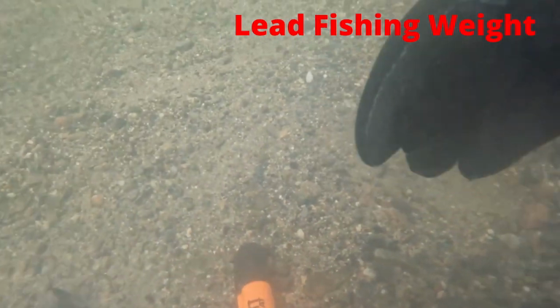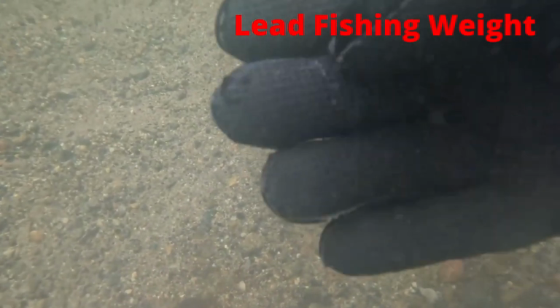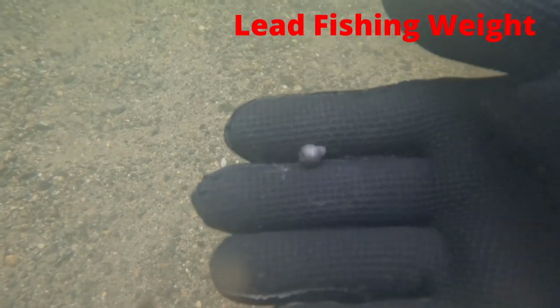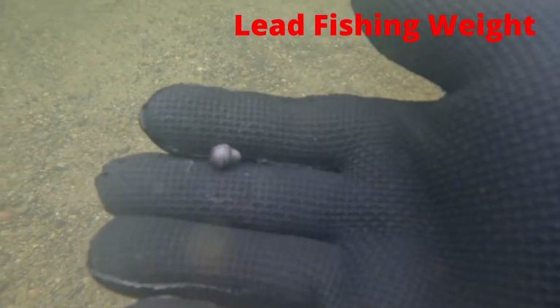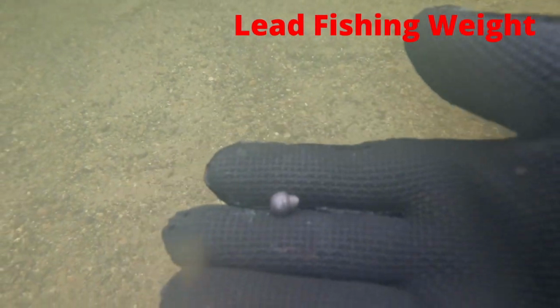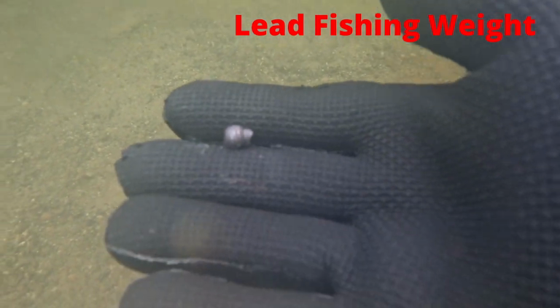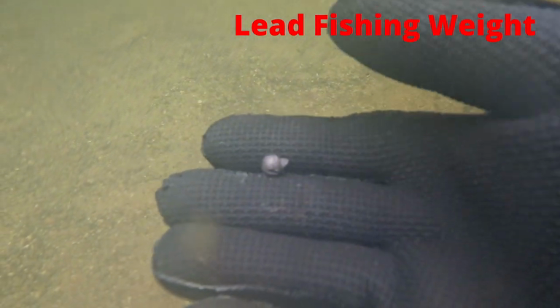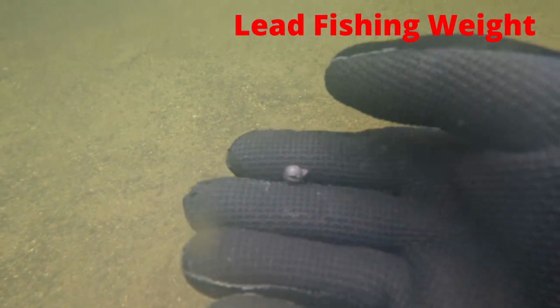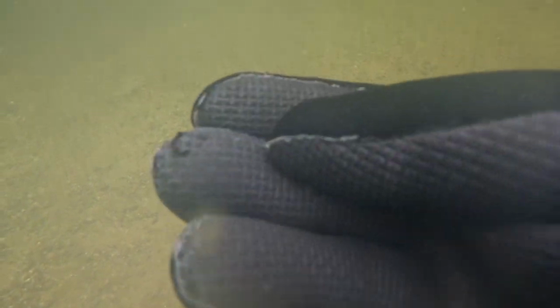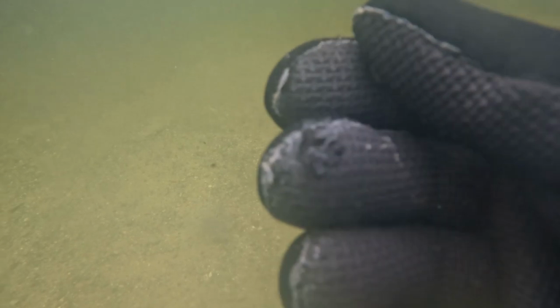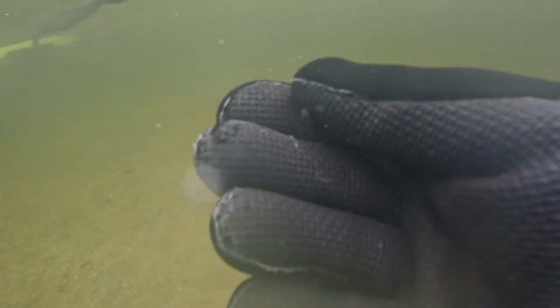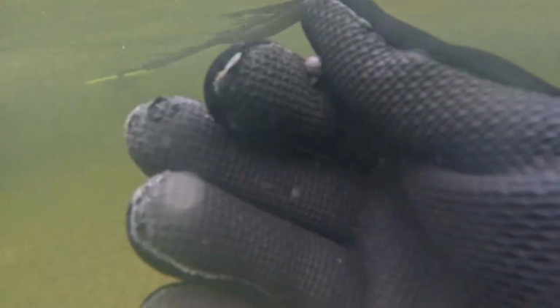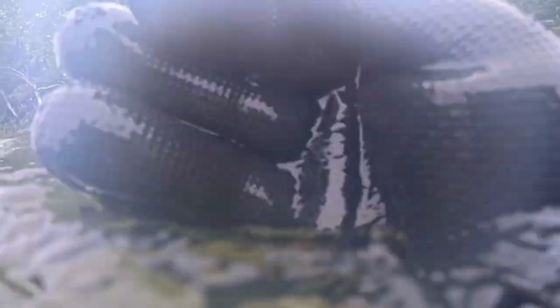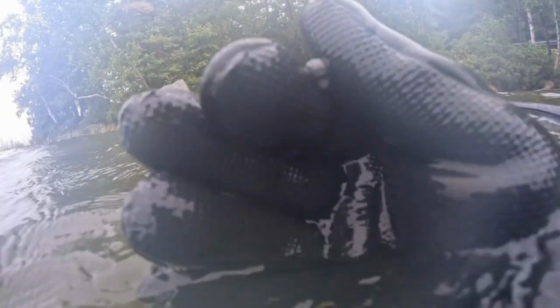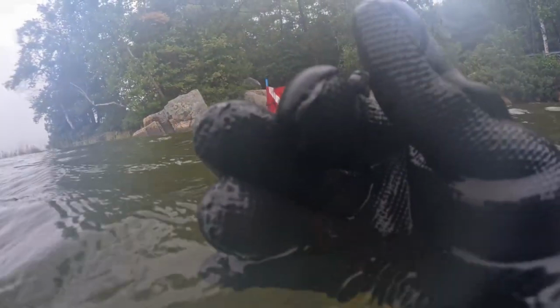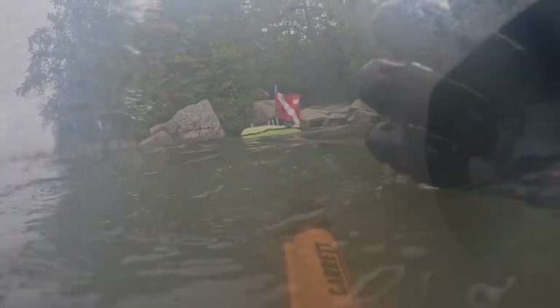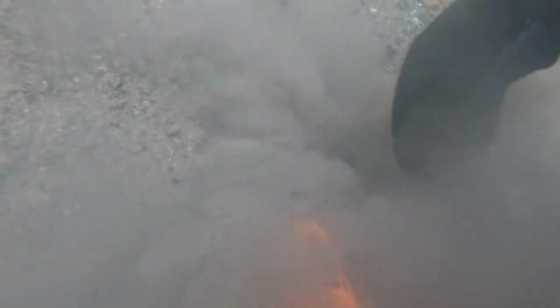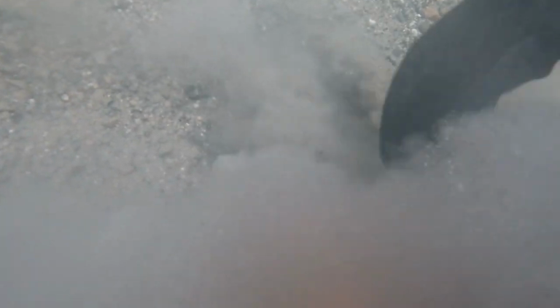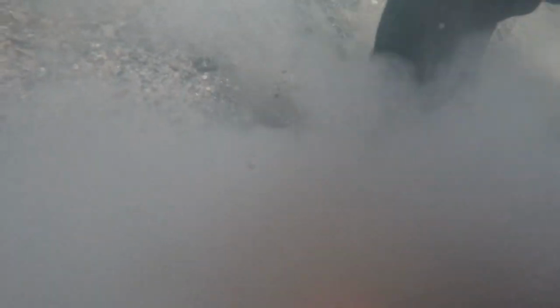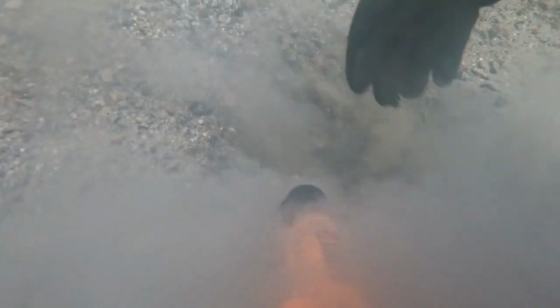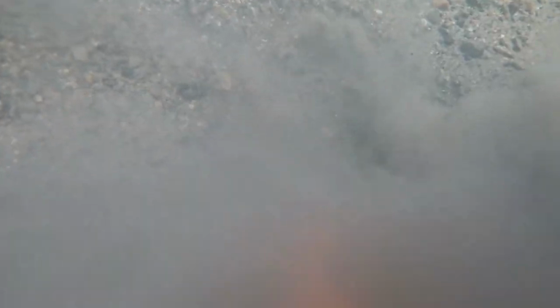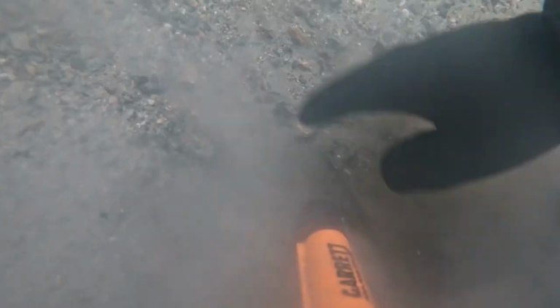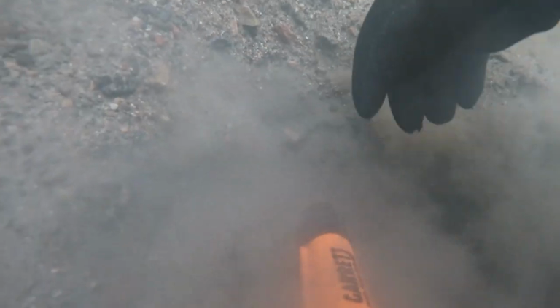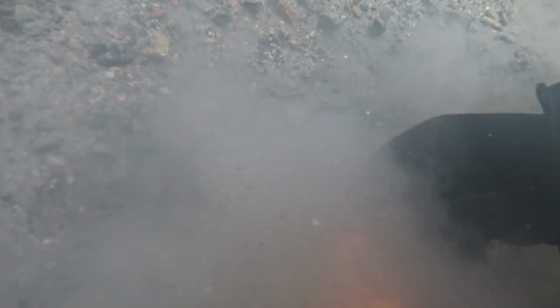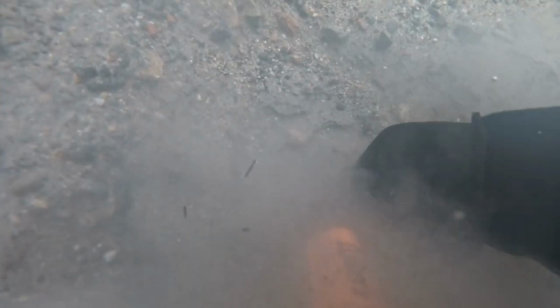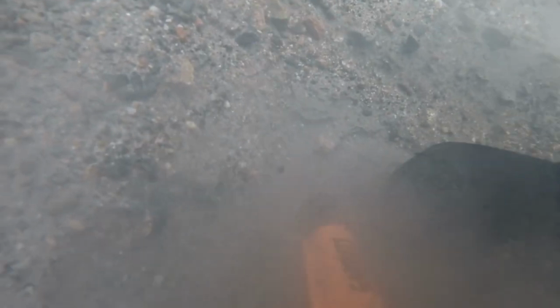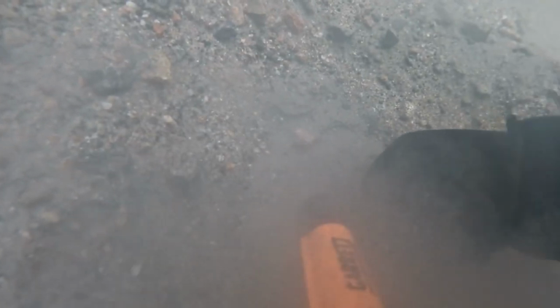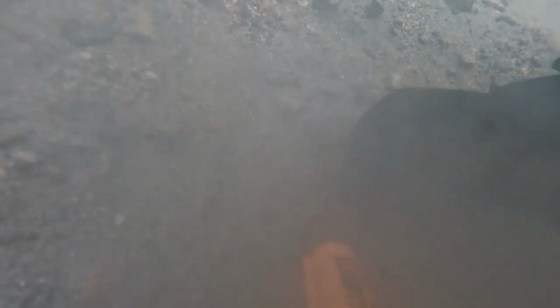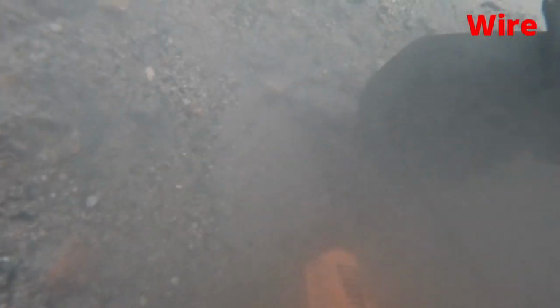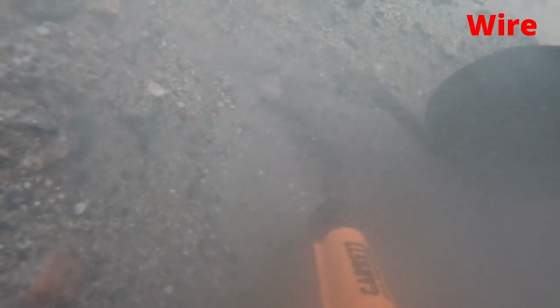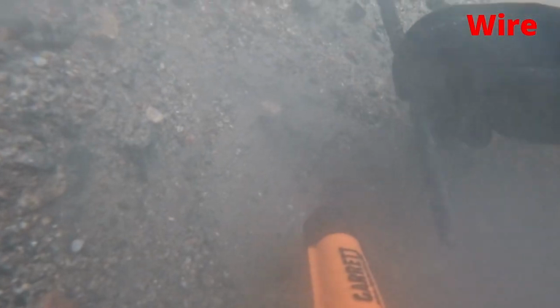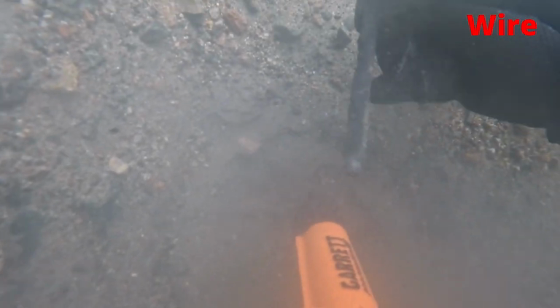We got another lead fishing weight, and a very sharp piece.